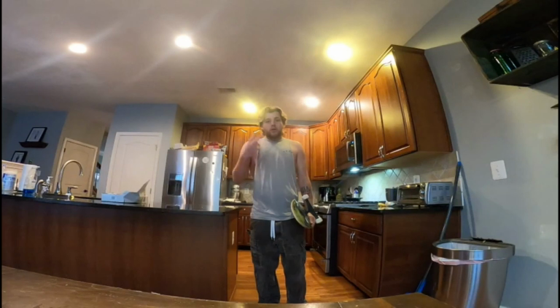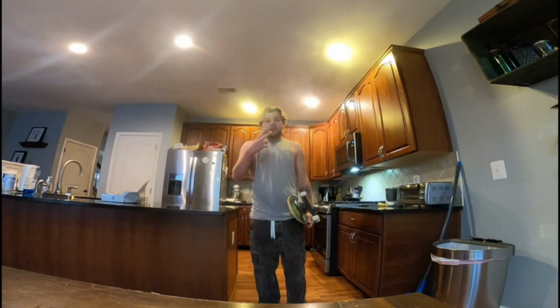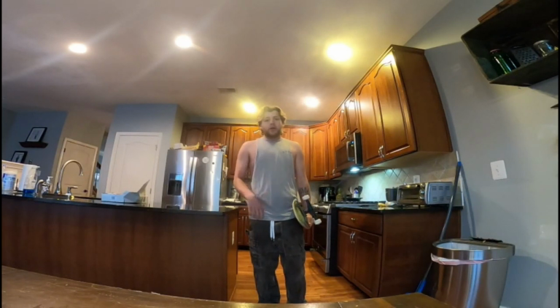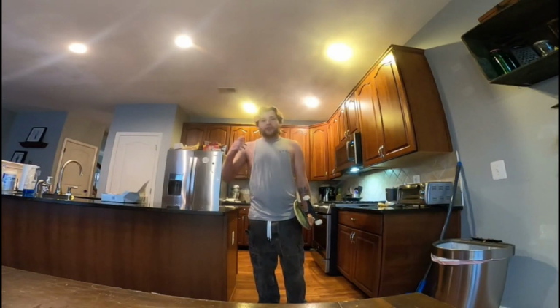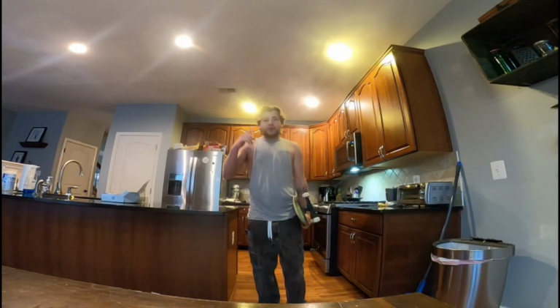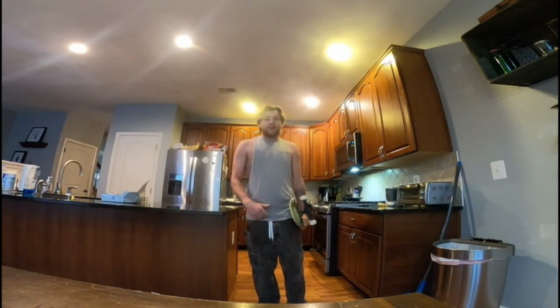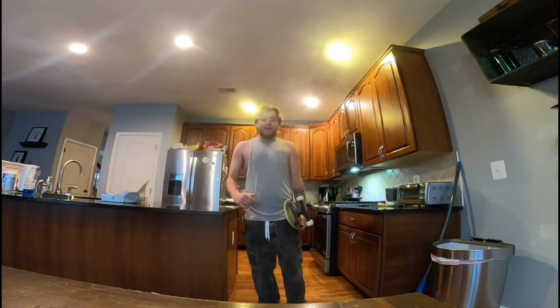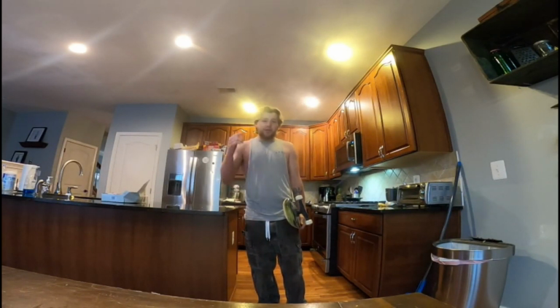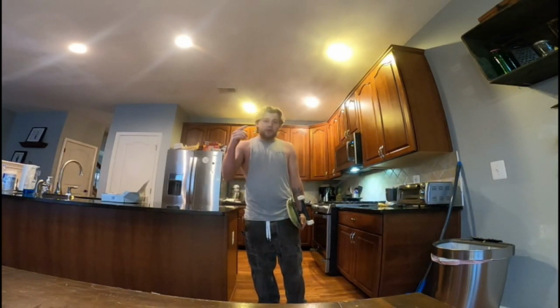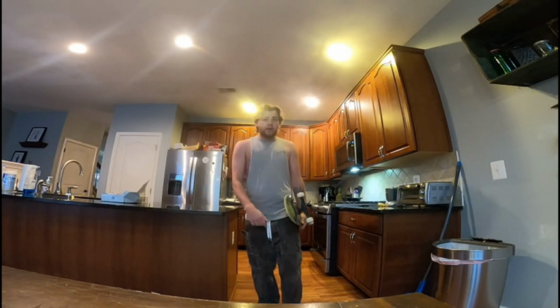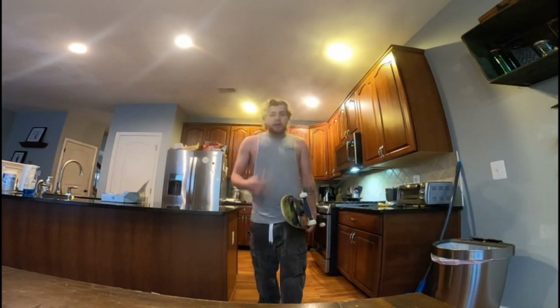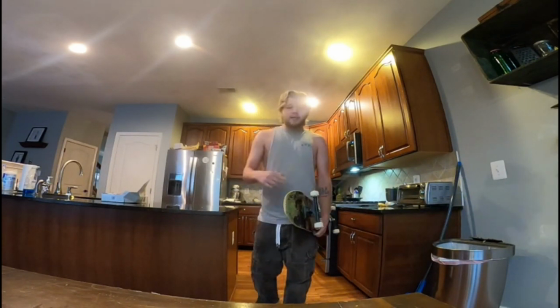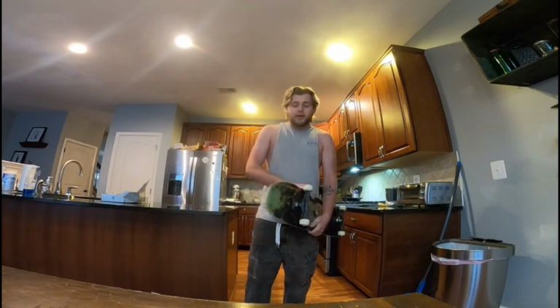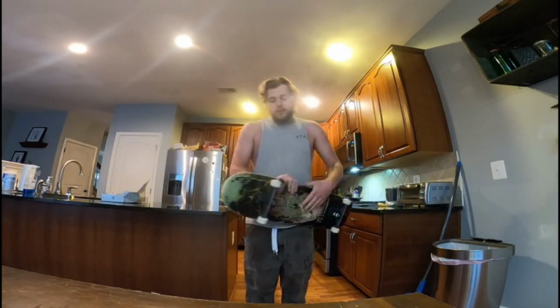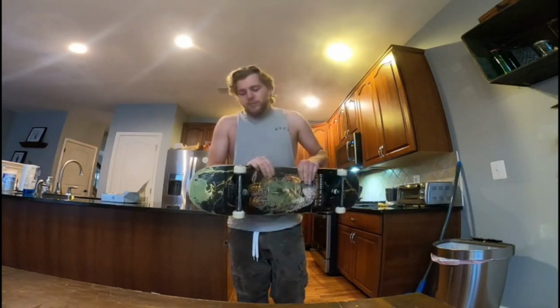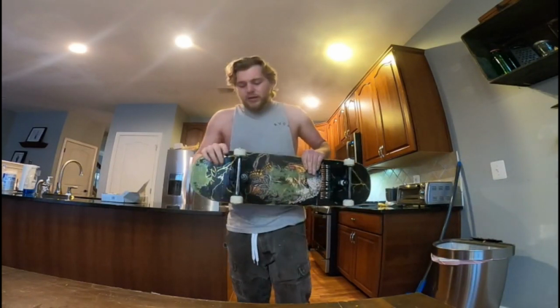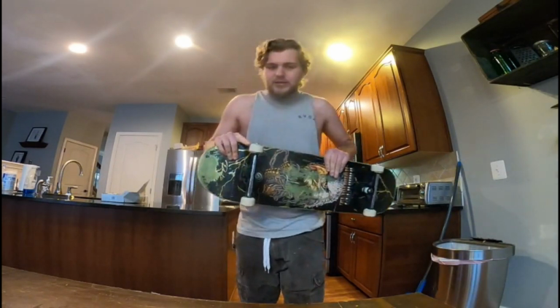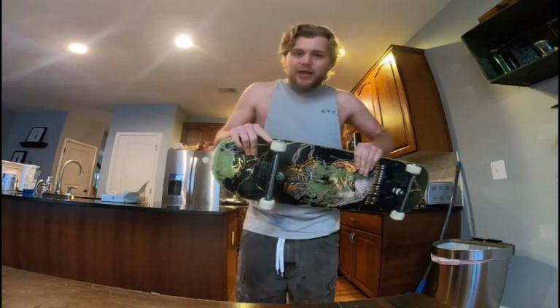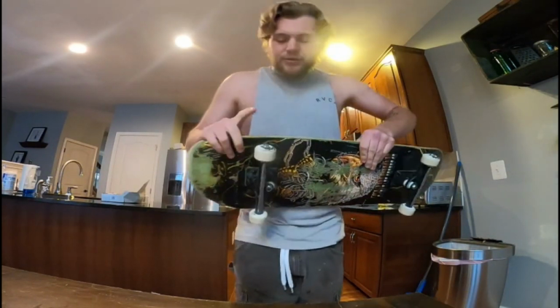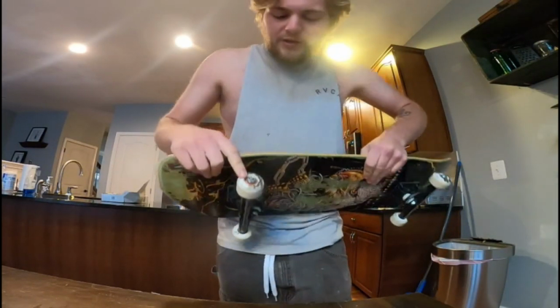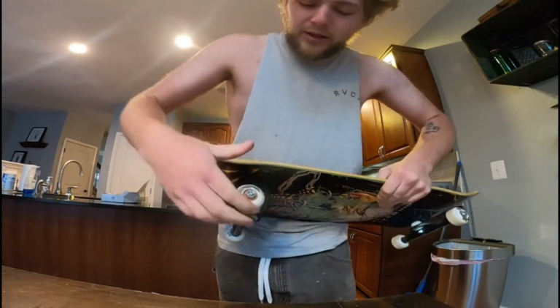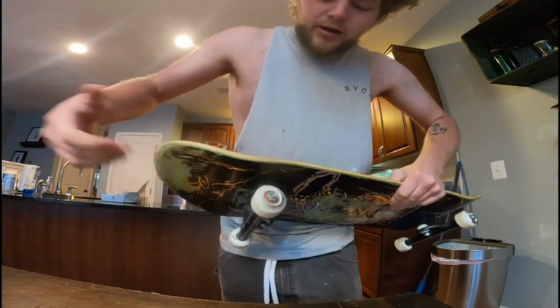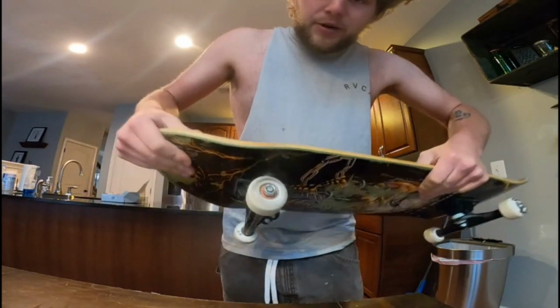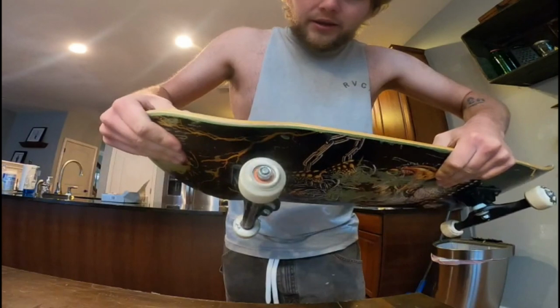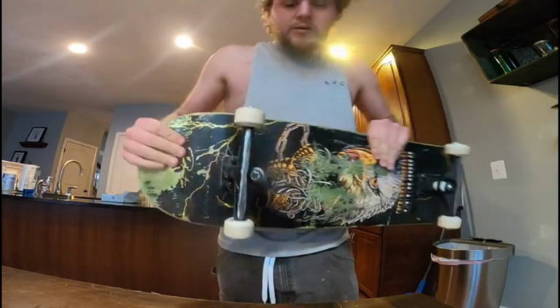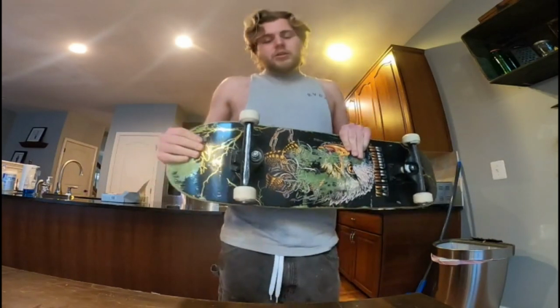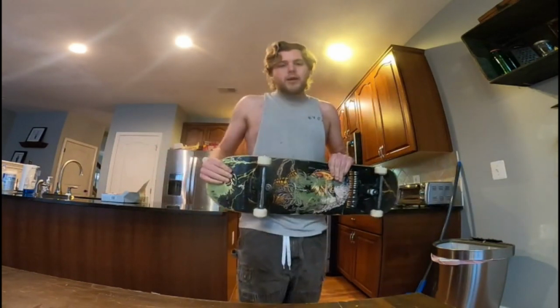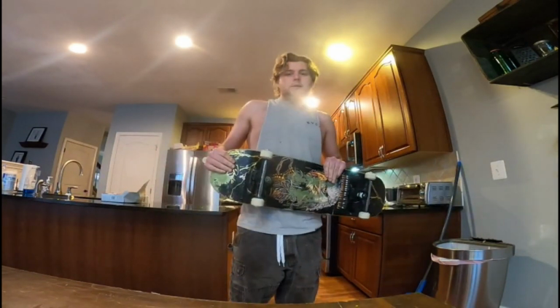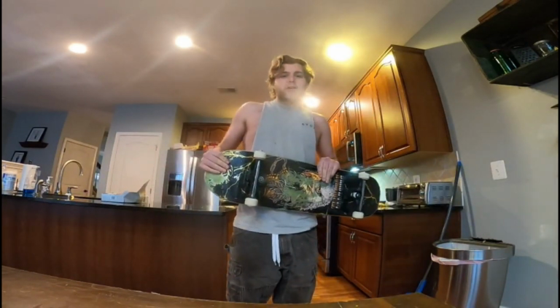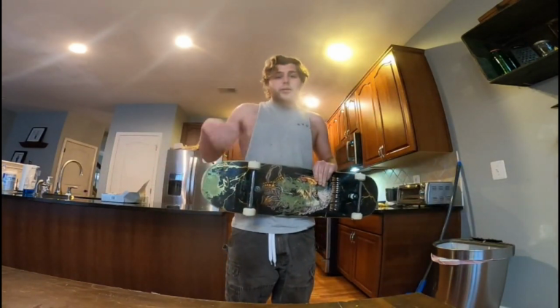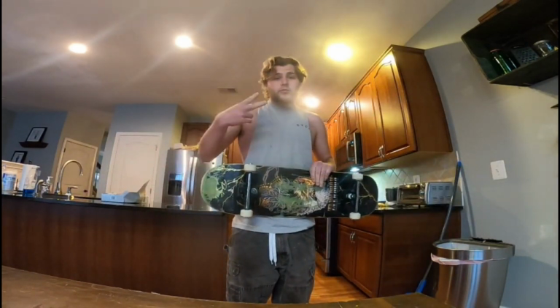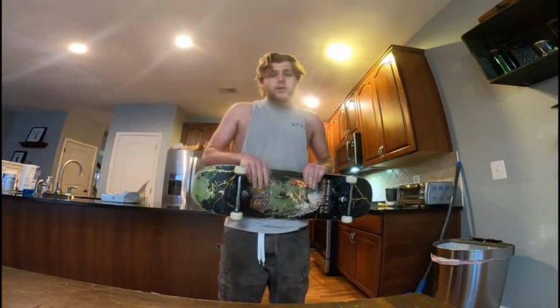What's going on YouTube, Justin here back again with another video. Today I'm going to be doing a time-lapse of me doing a bearing cleaning, so let's go ahead and dive into it — enjoy the video.